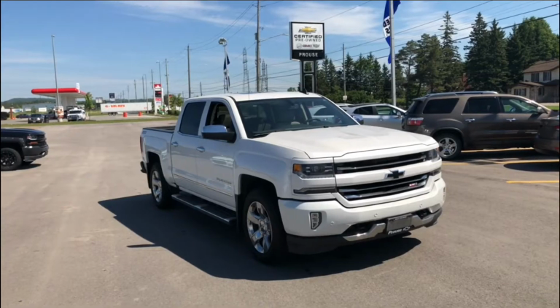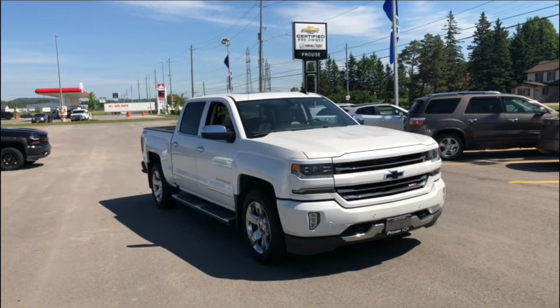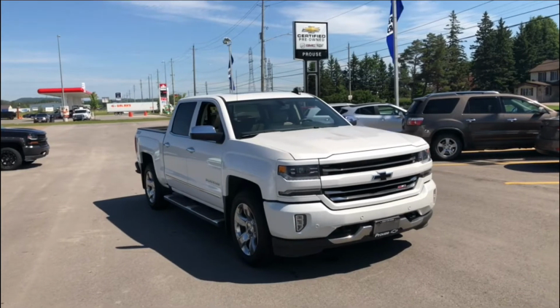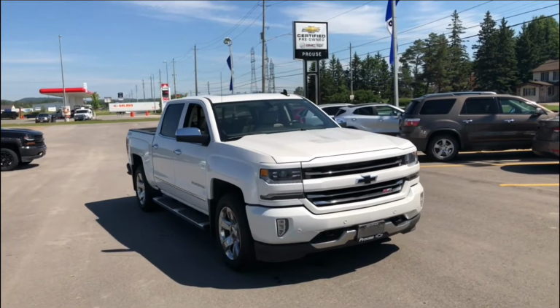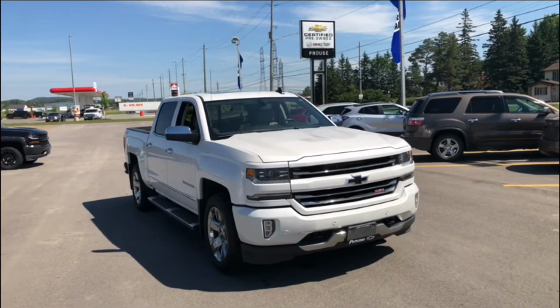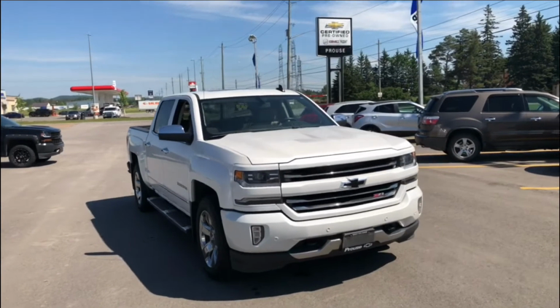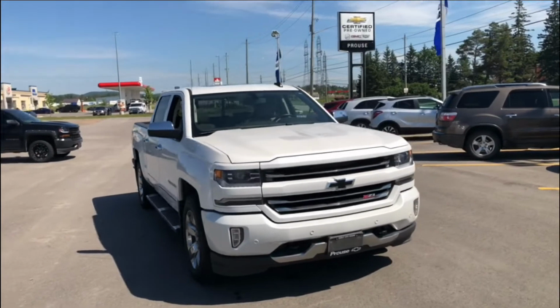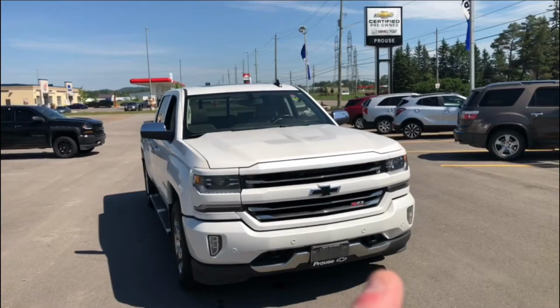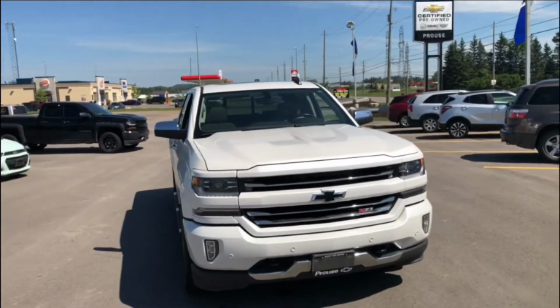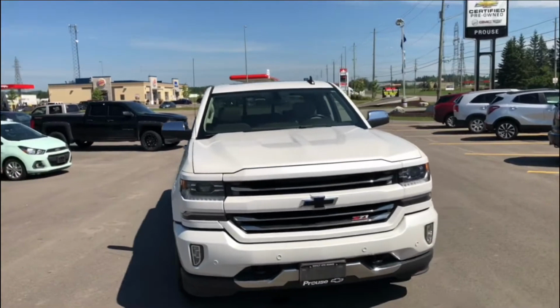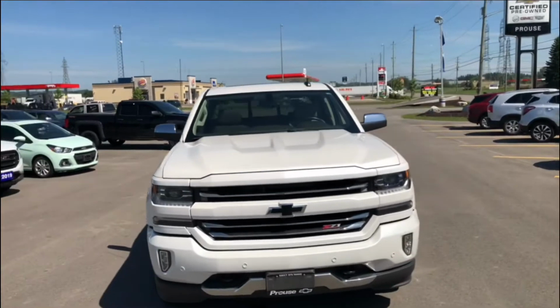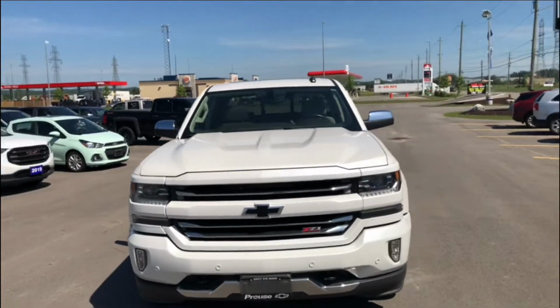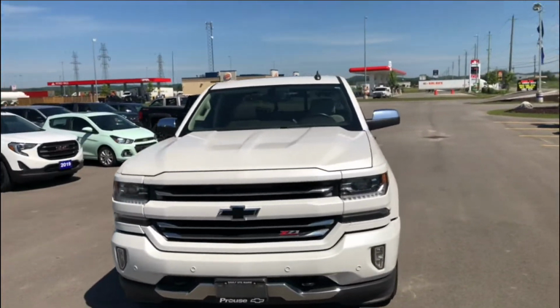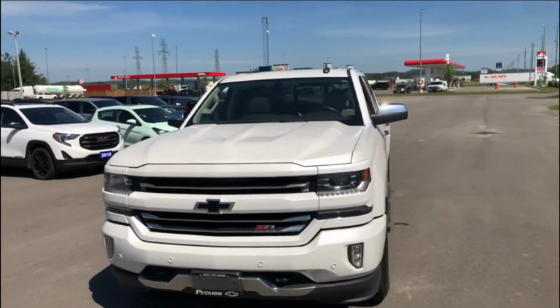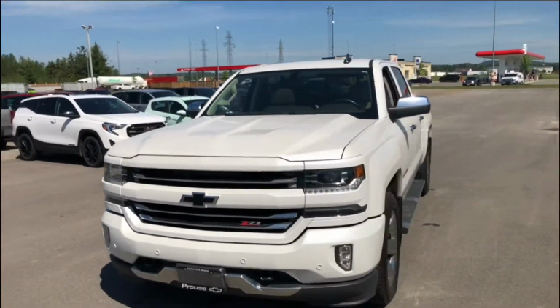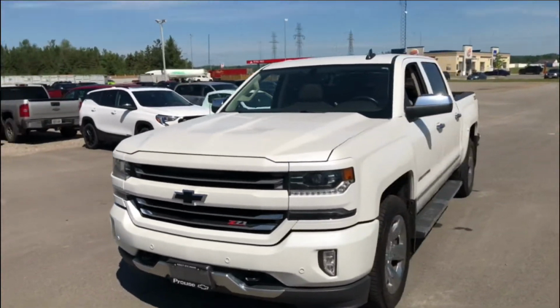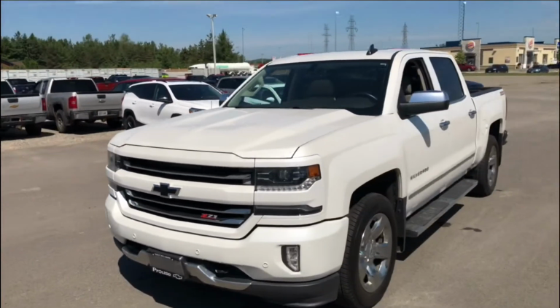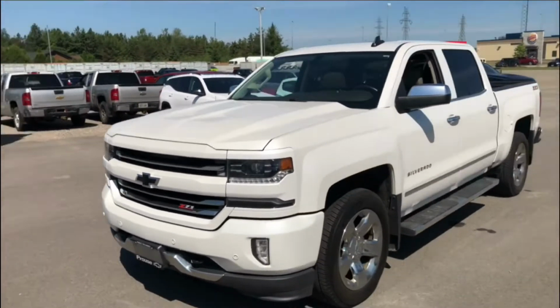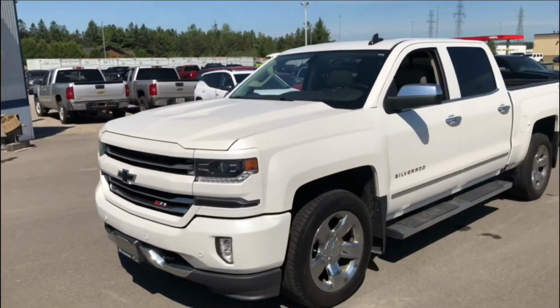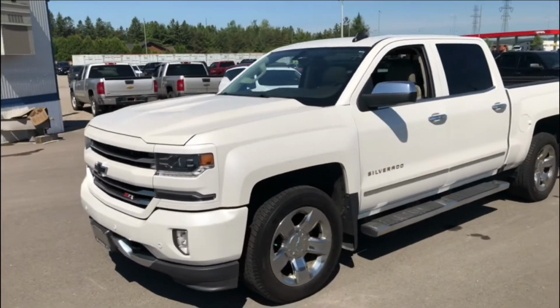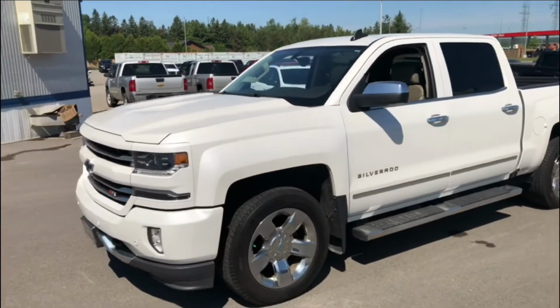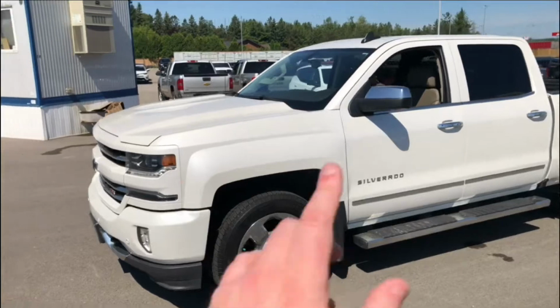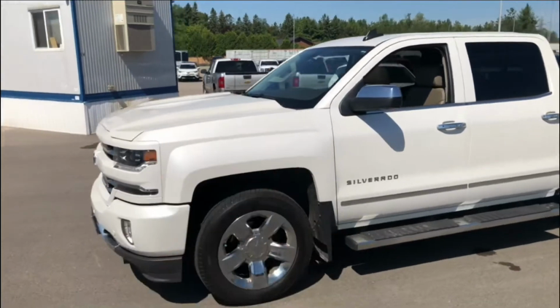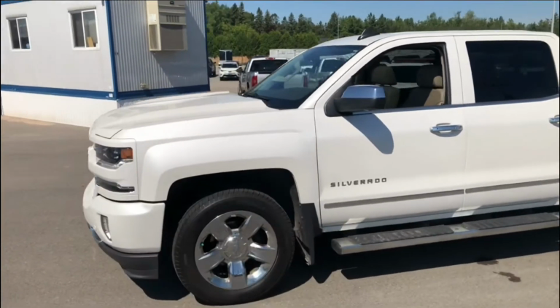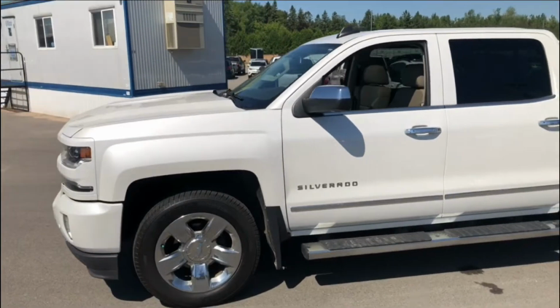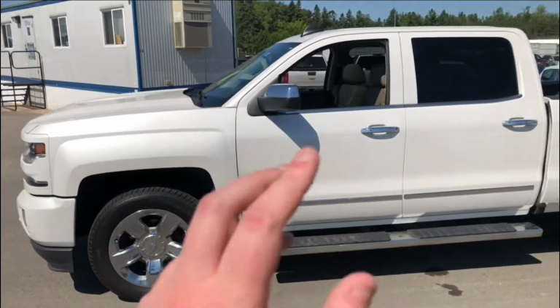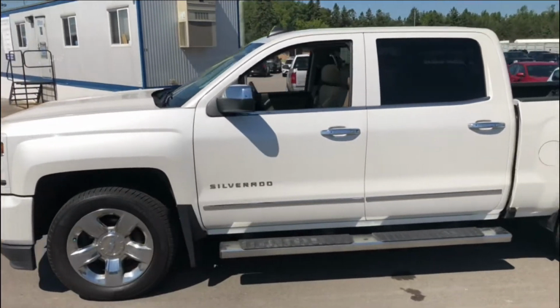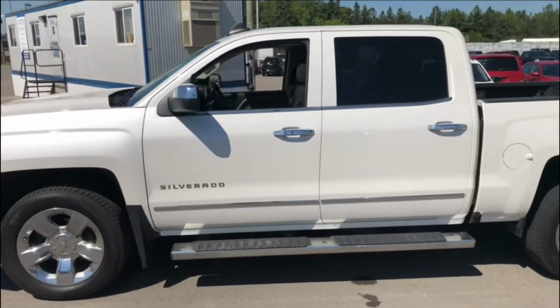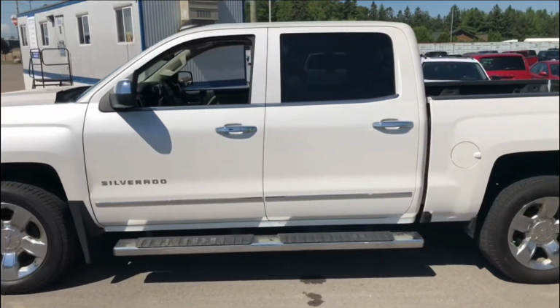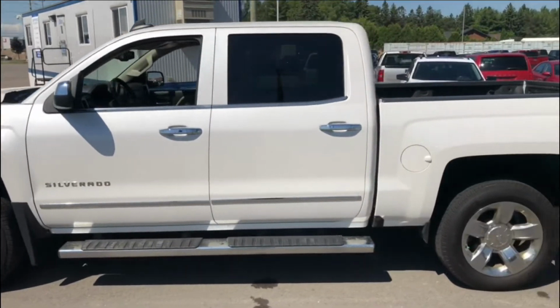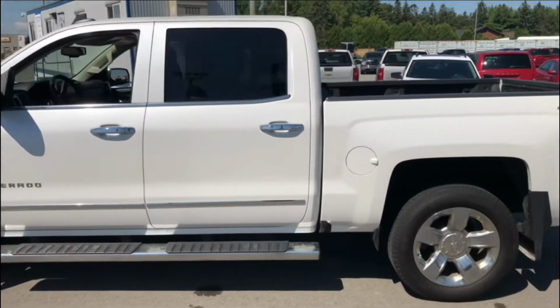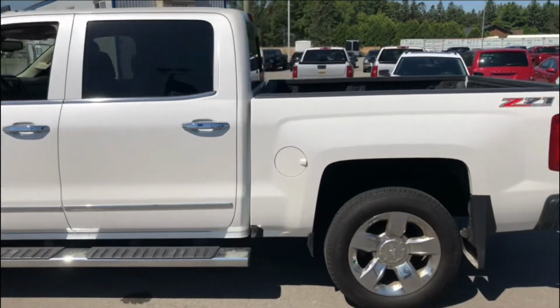Stock number 7618-21A is this awesome 2017 Chevrolet Silverado LTZ Crew Cab. It's got the 5.3 liter V8 underneath the hood there.